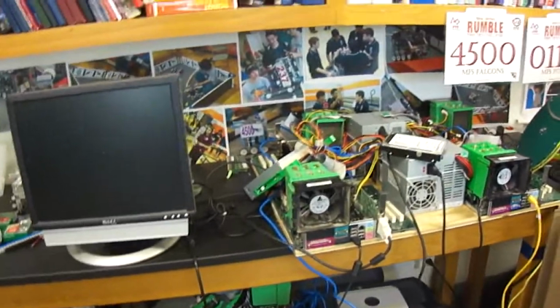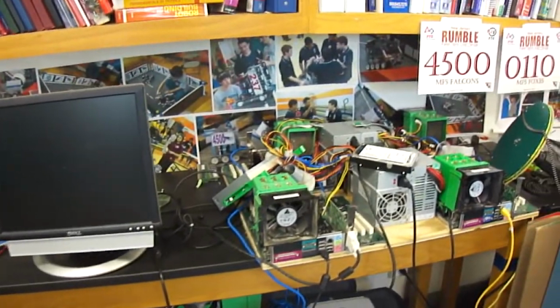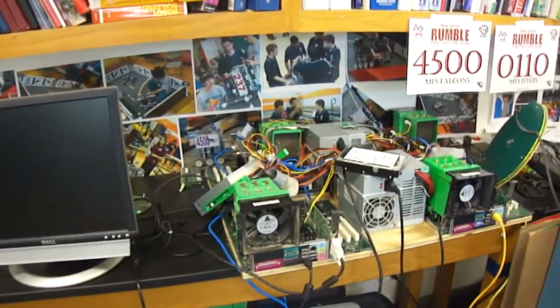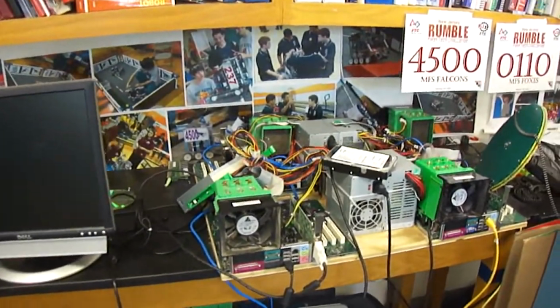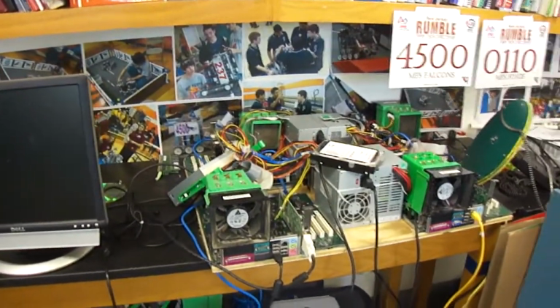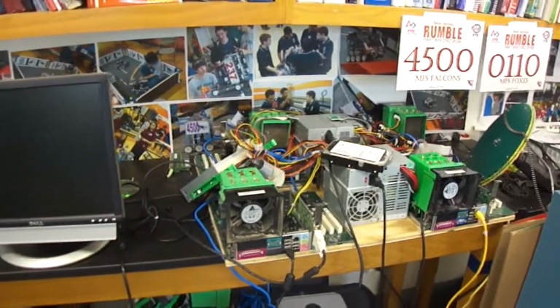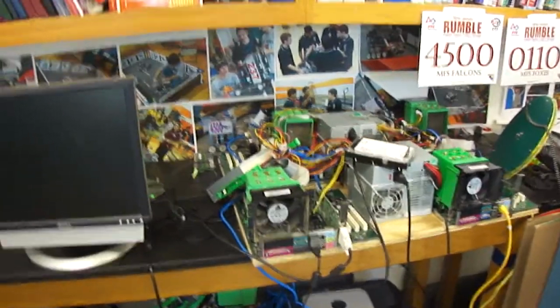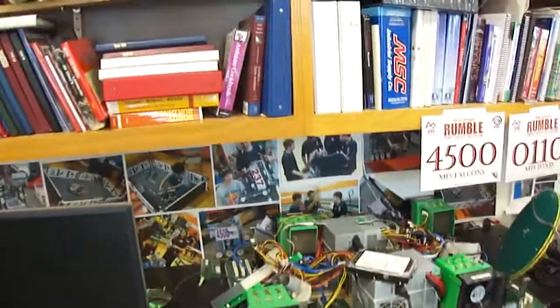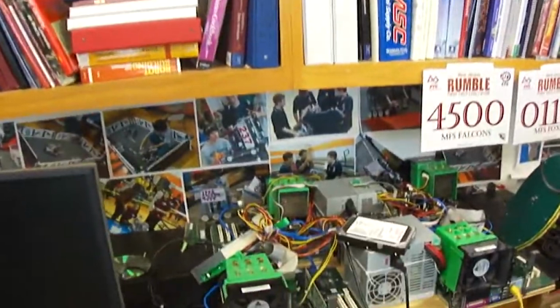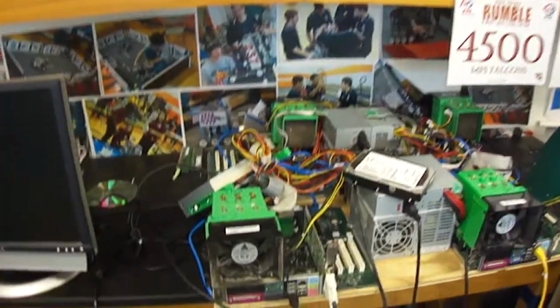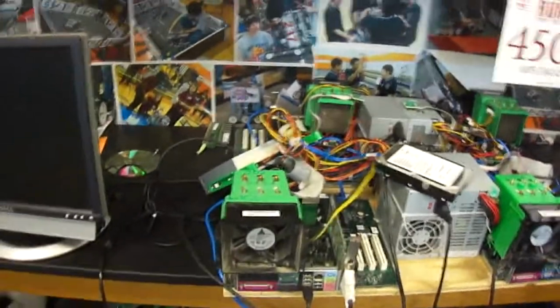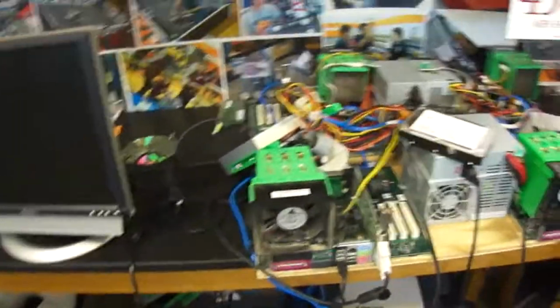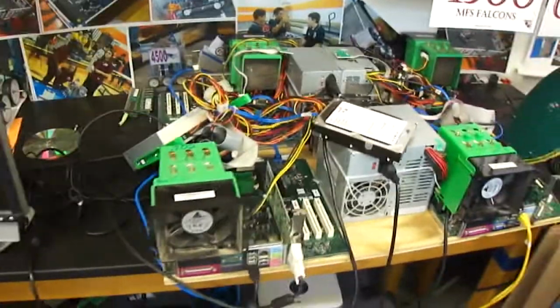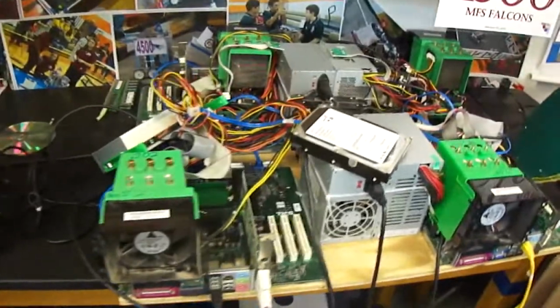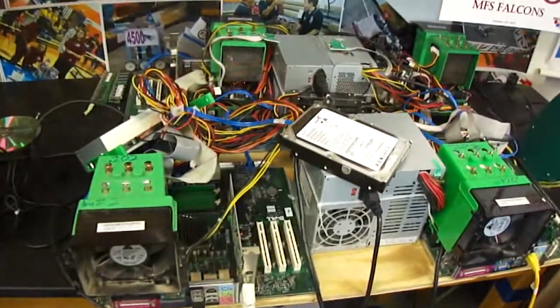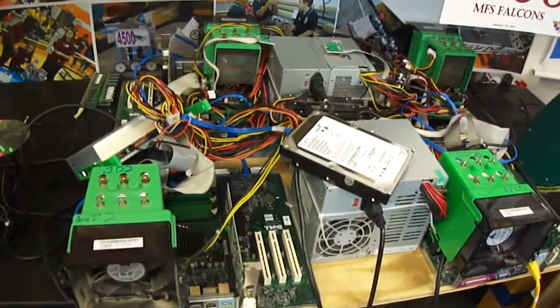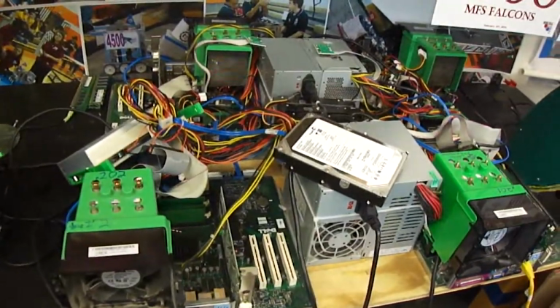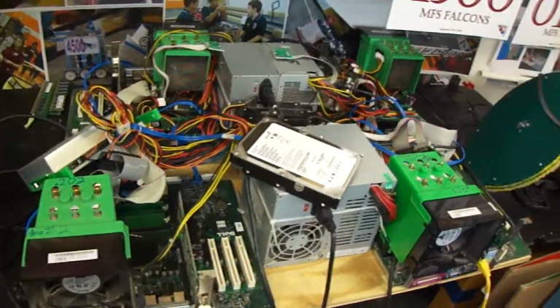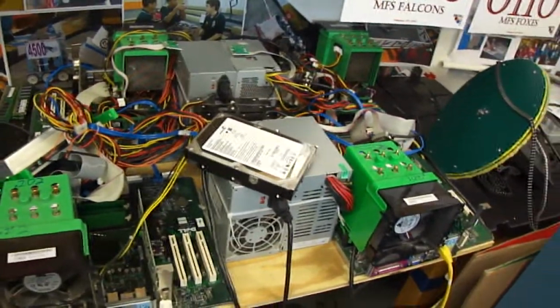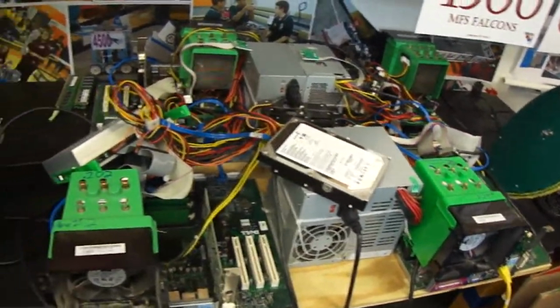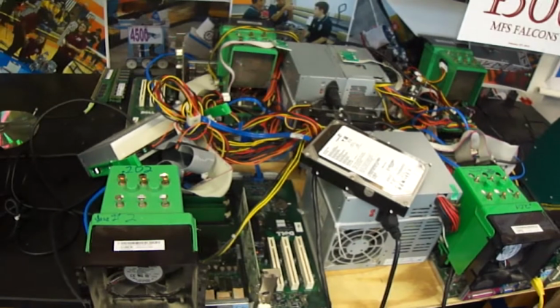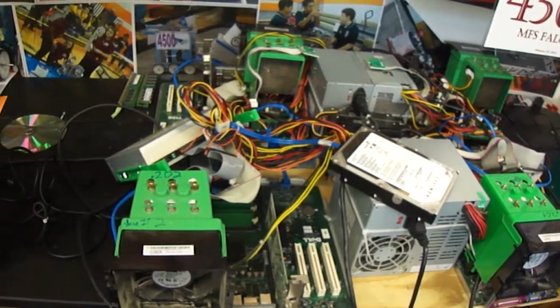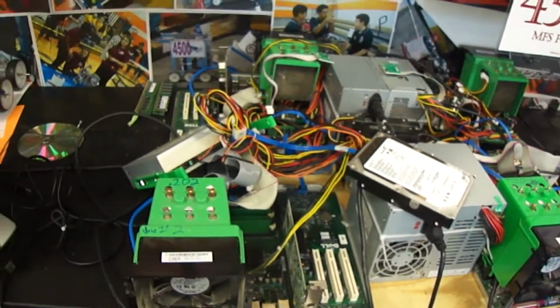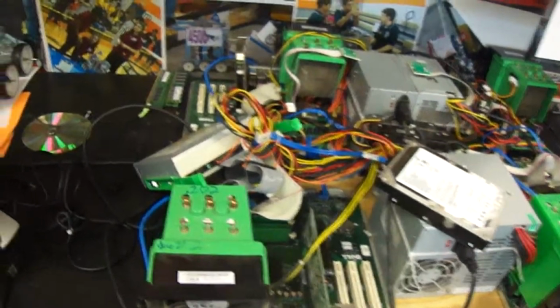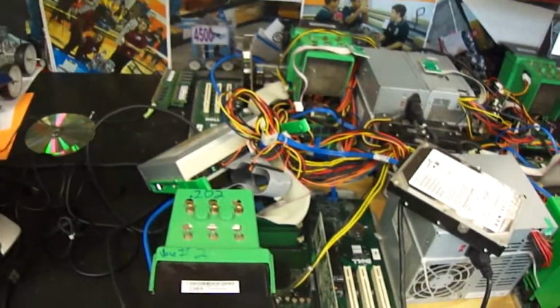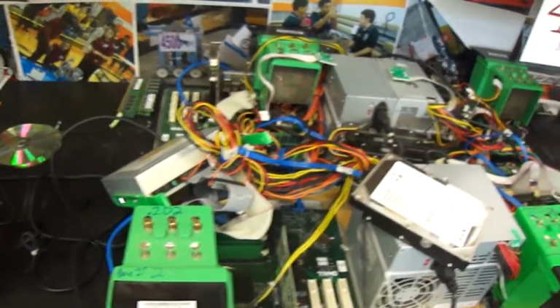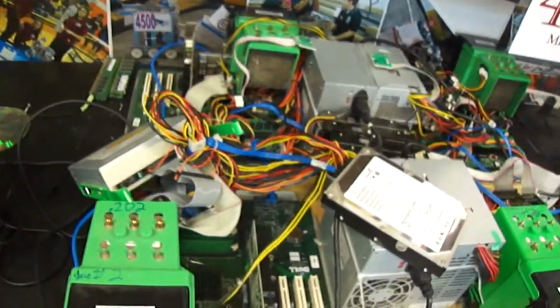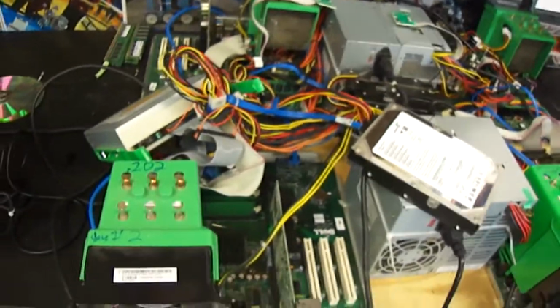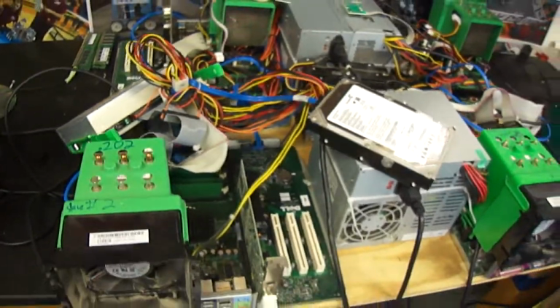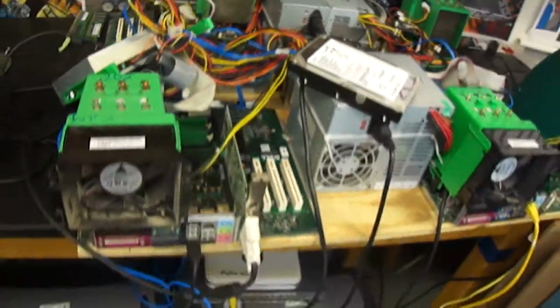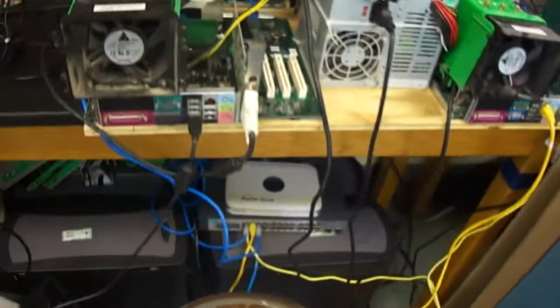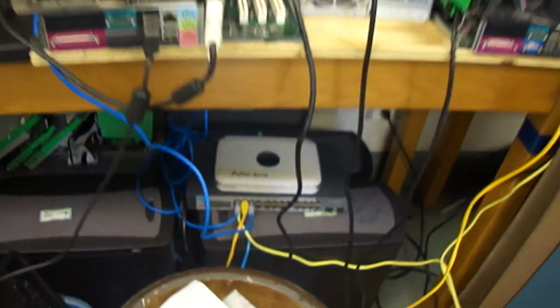What we have here, this giant mess of wires, is actually a project our combined robotics teams have been working on. This is four computers we've got hooked together into a network switcher down here.